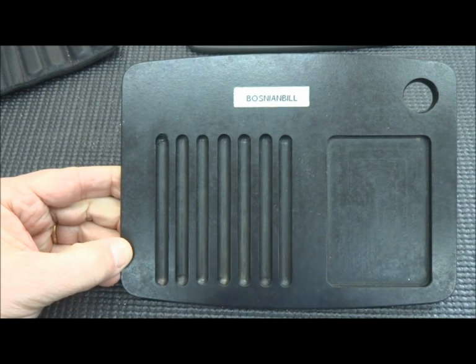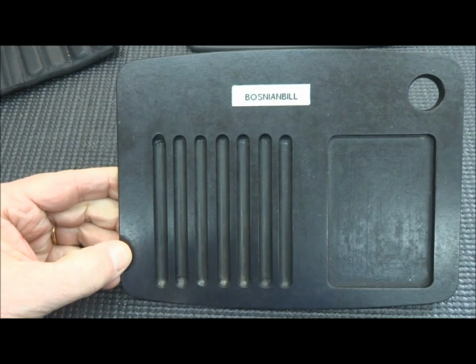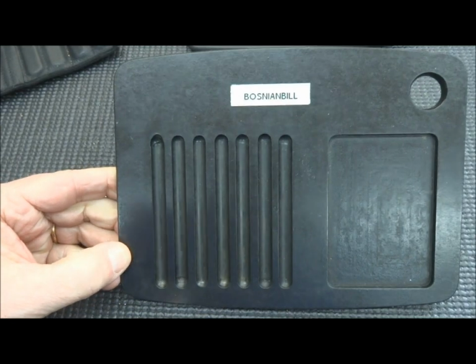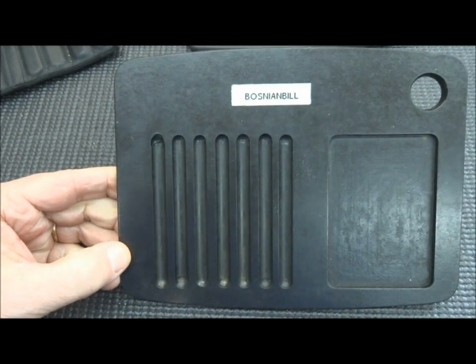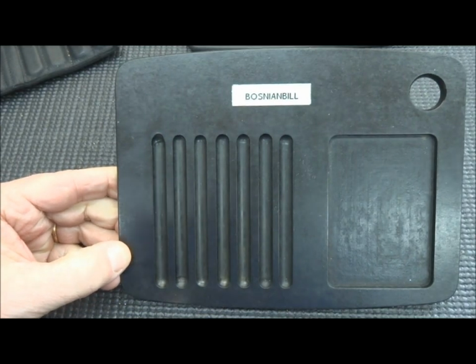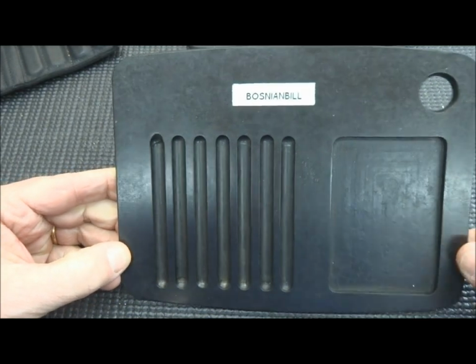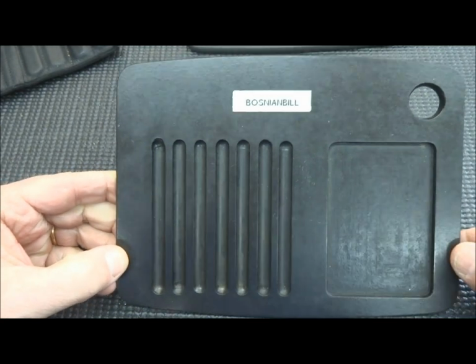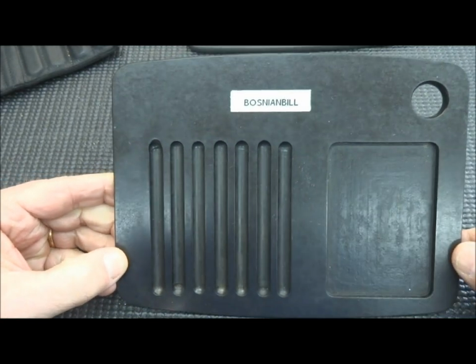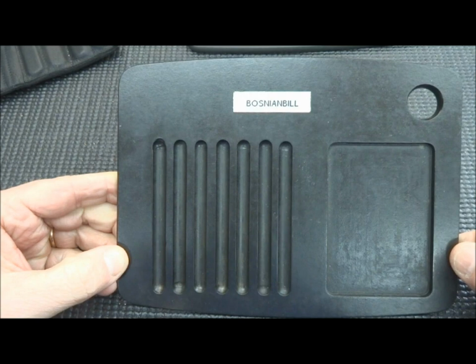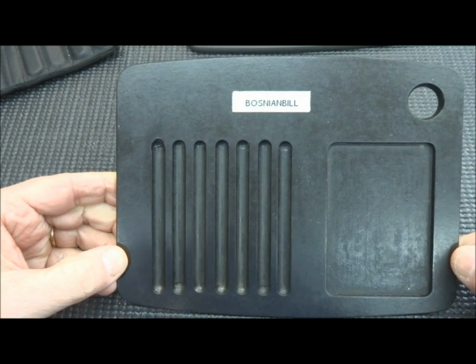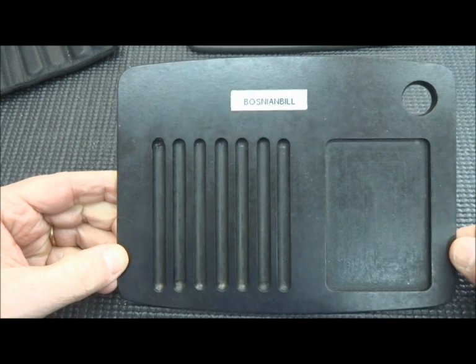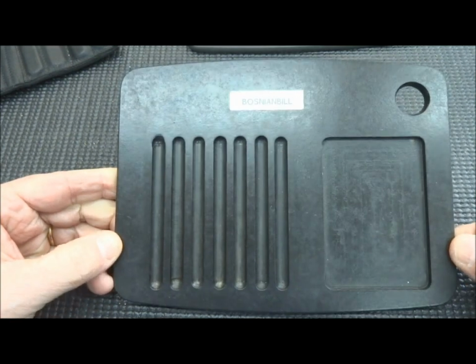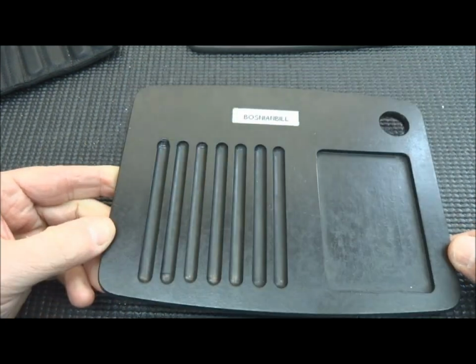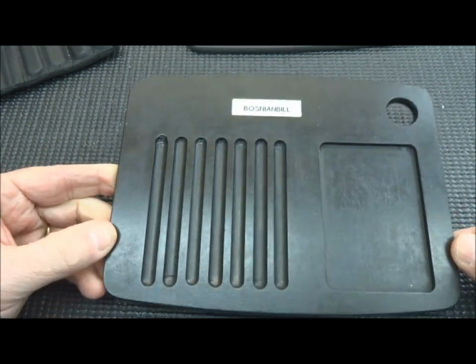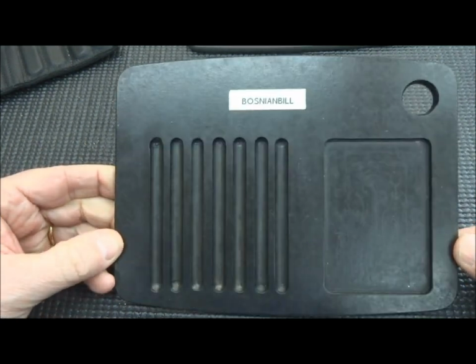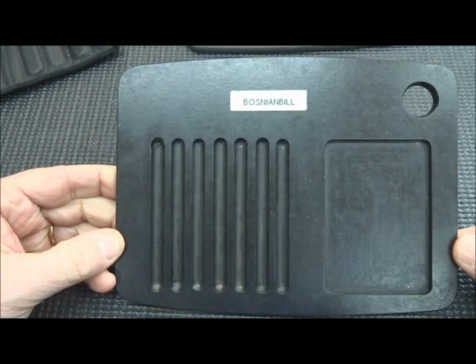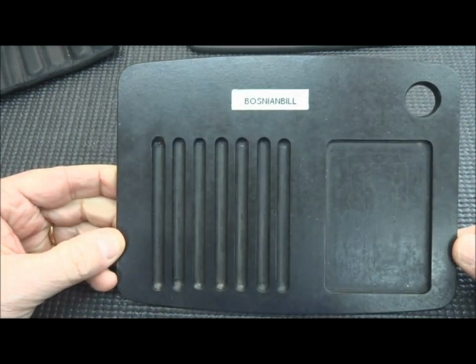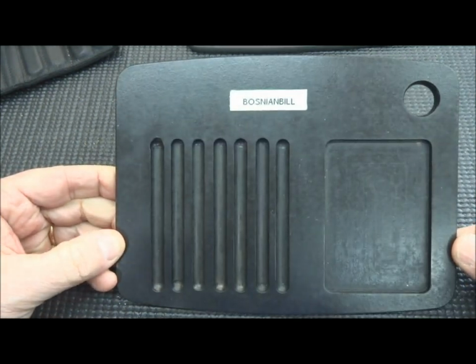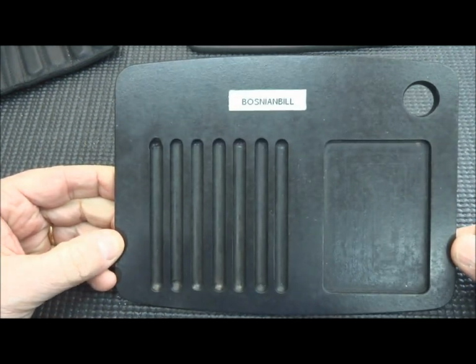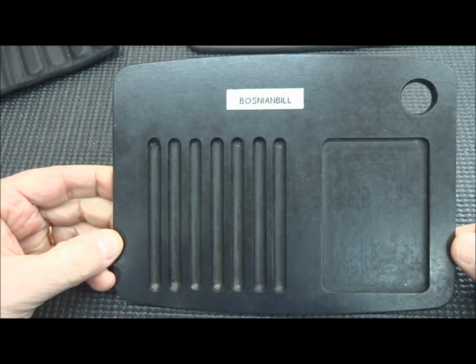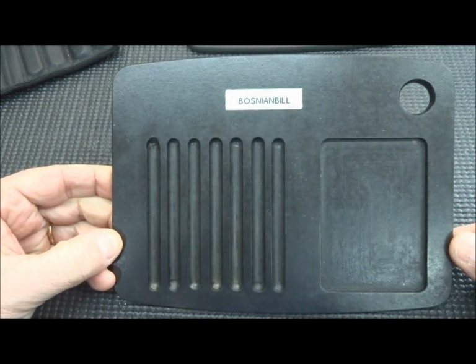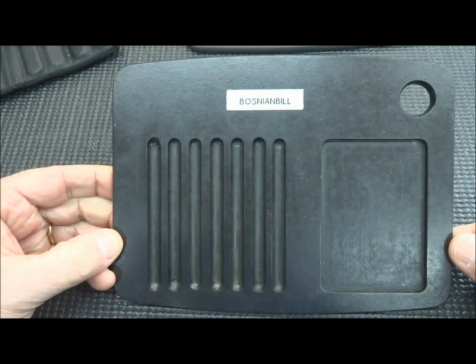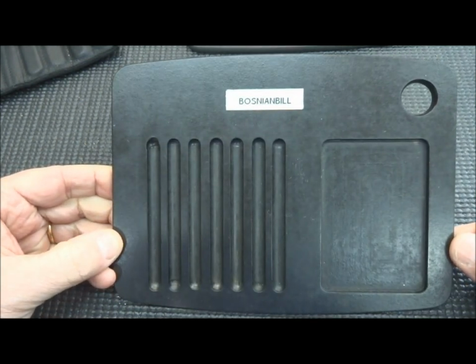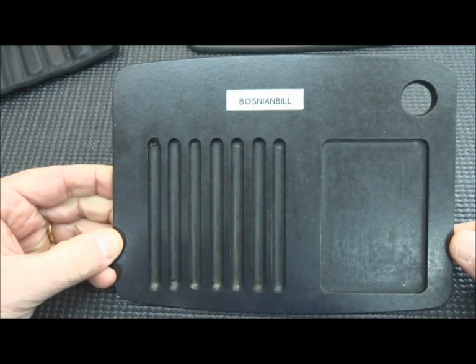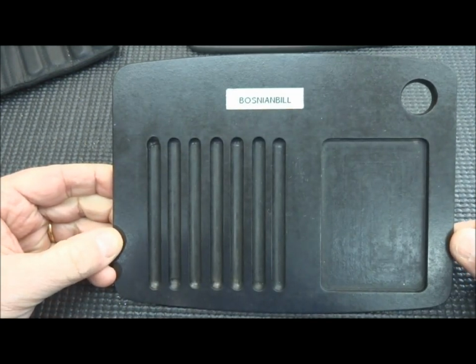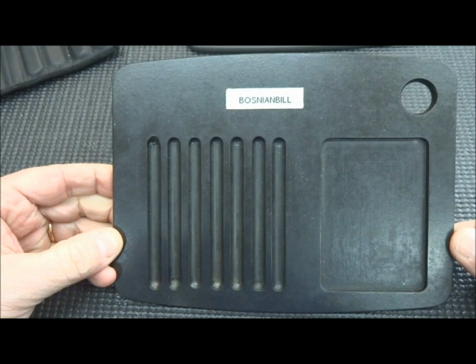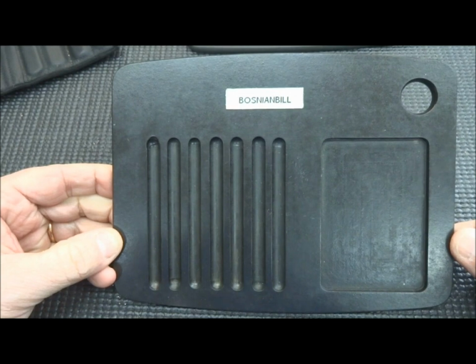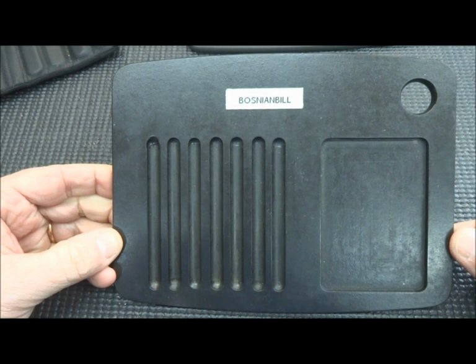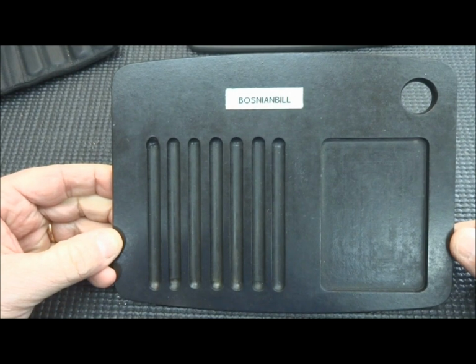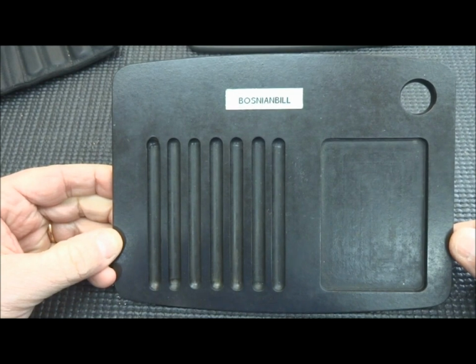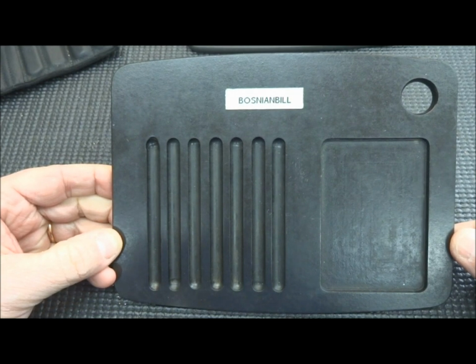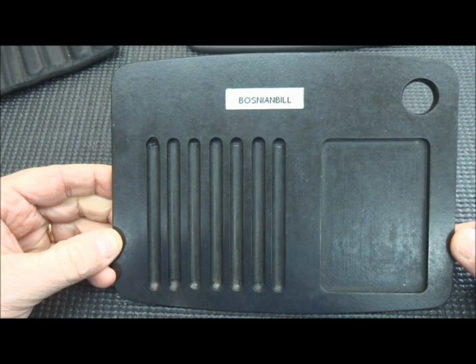Hey guys, I had a lot of questions about my pinning board that I made, and I thought I'd take a few minutes to show you how I made it. You'd be surprised just how incredibly easy these are to put together.